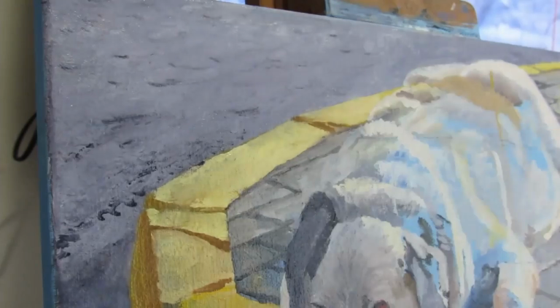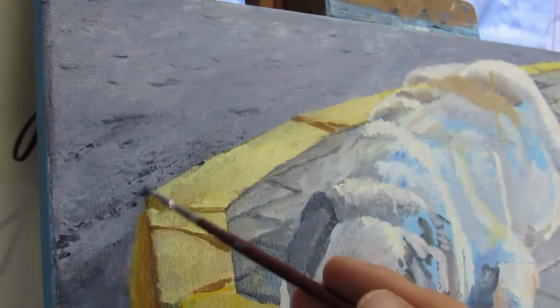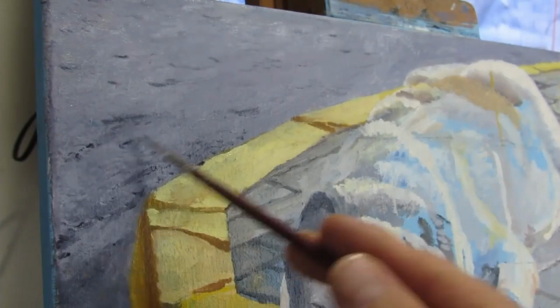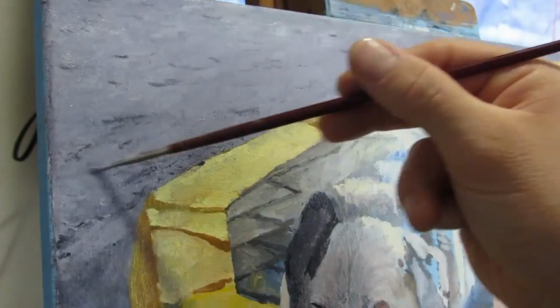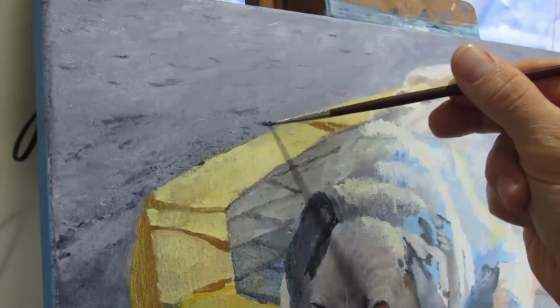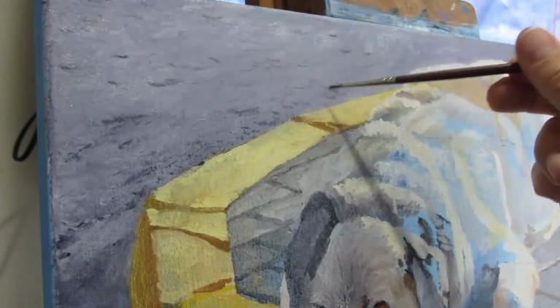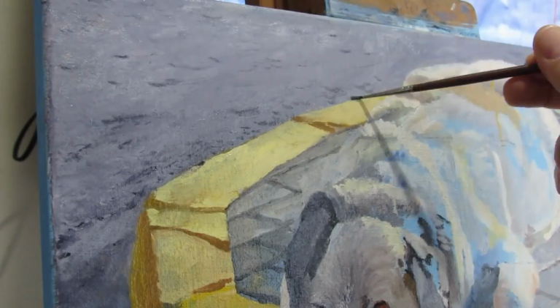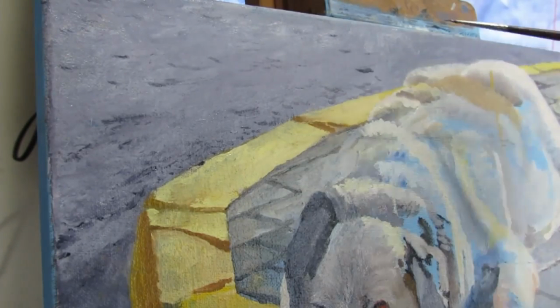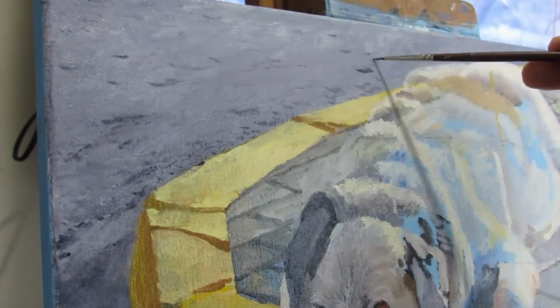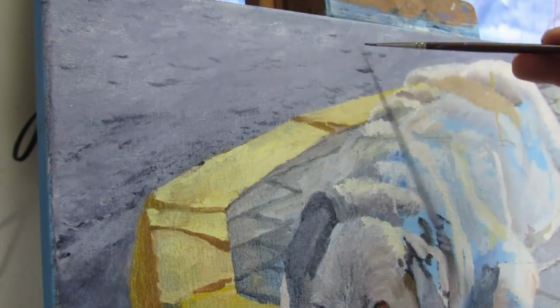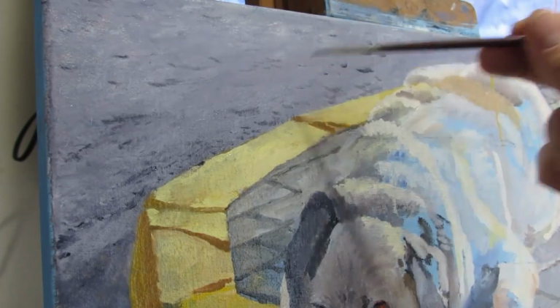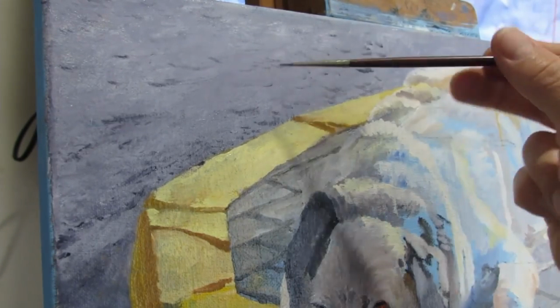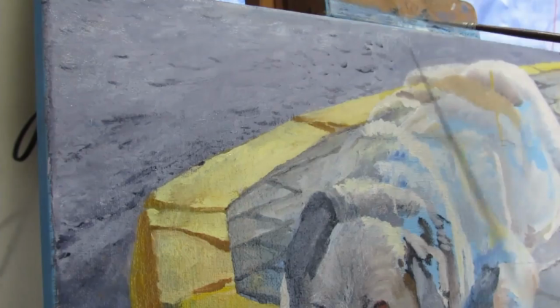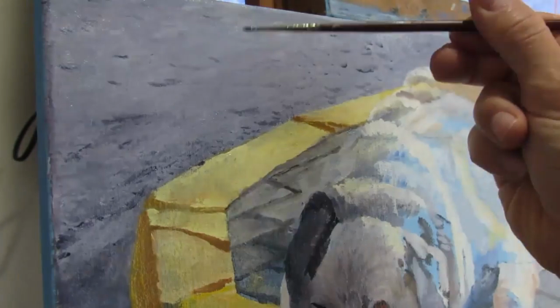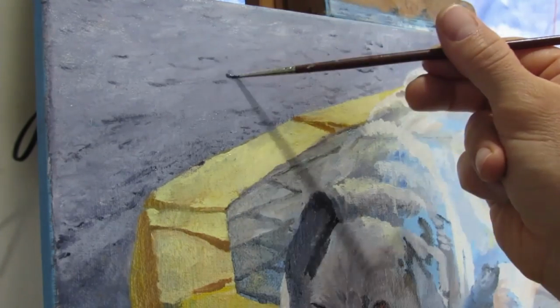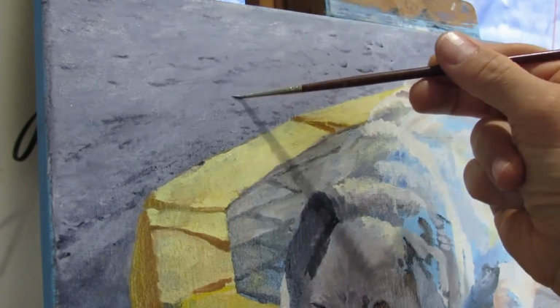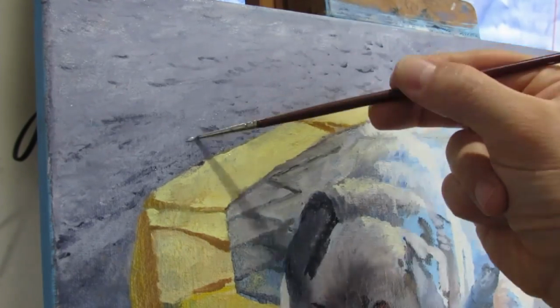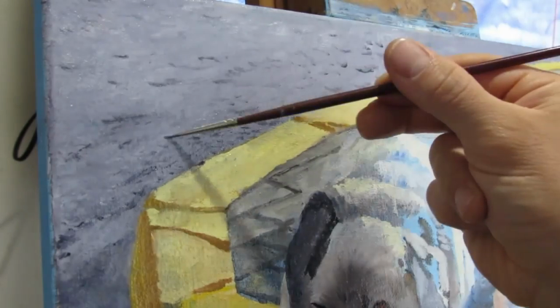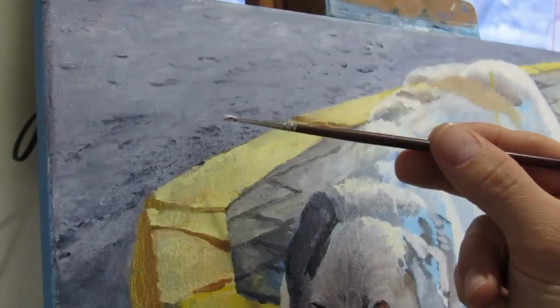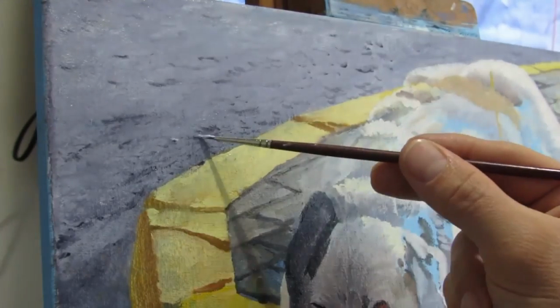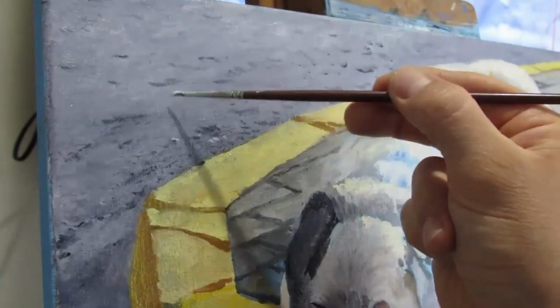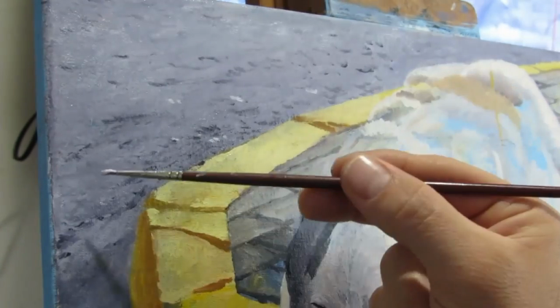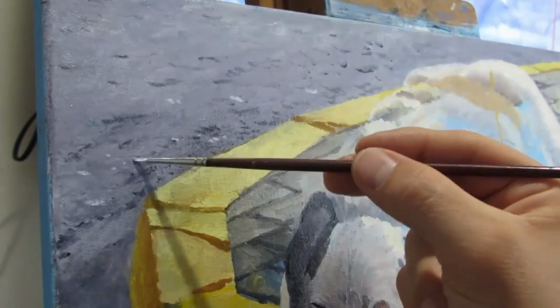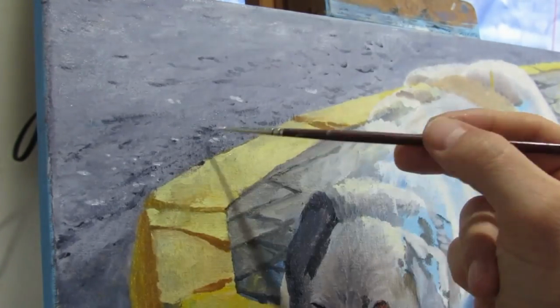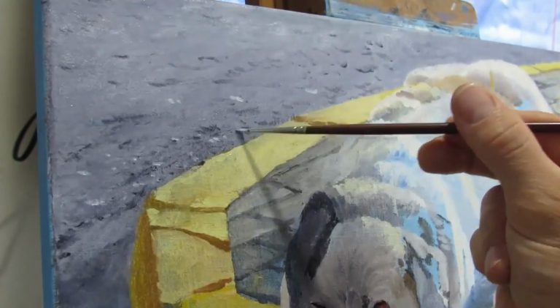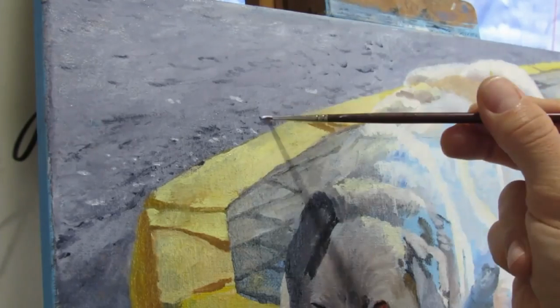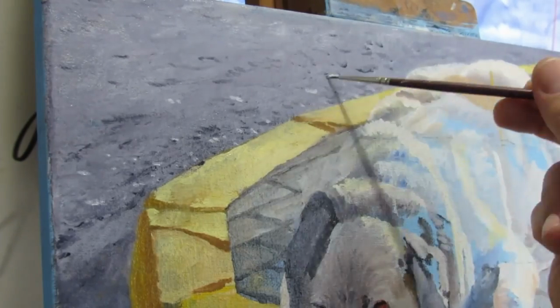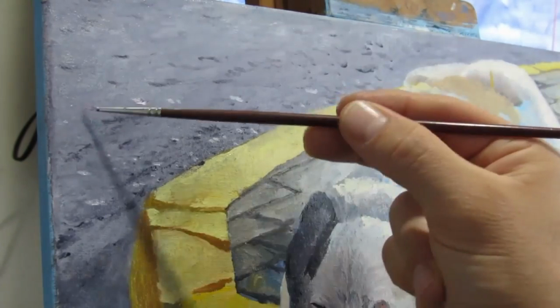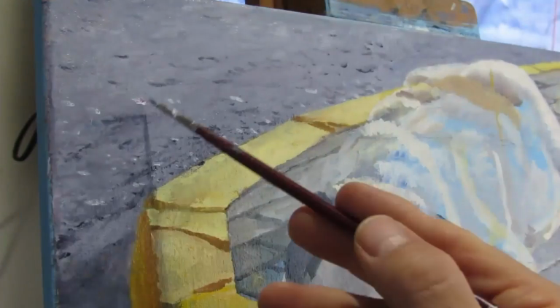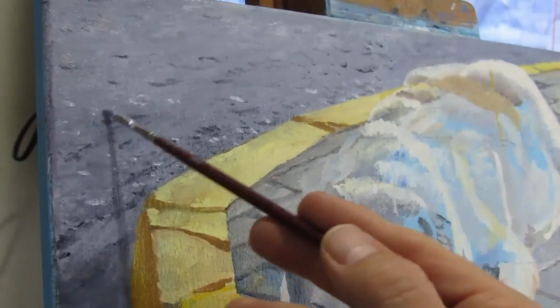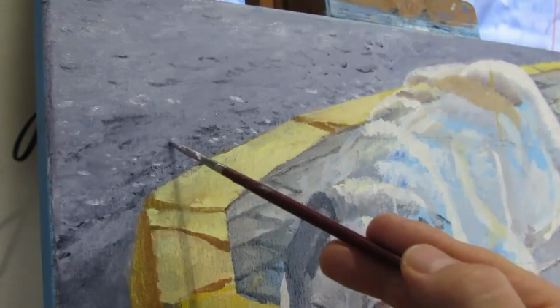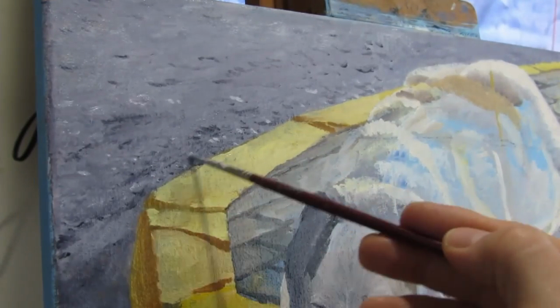Experiment and see what works. I find once you get into the swing of things, you can develop a repetition of pattern that will create the illusion of a texture. And from the experimenting, you'll learn how to do certain things and apply it to your next painting.